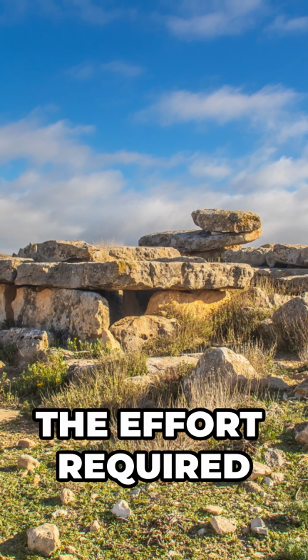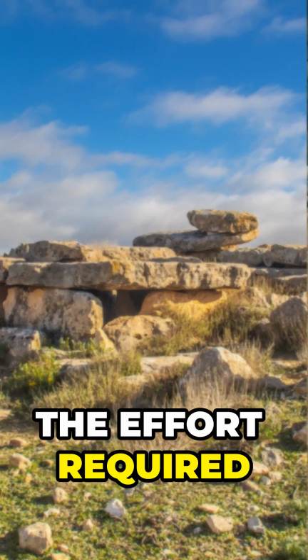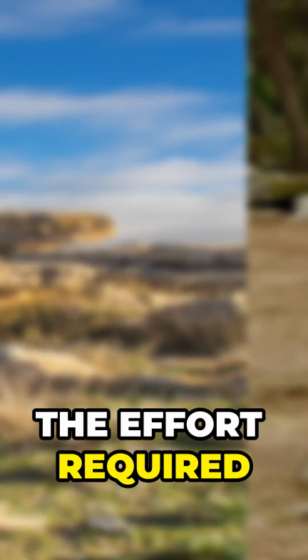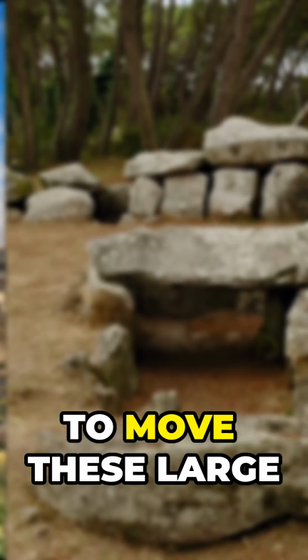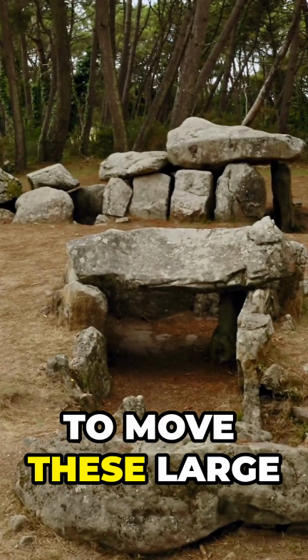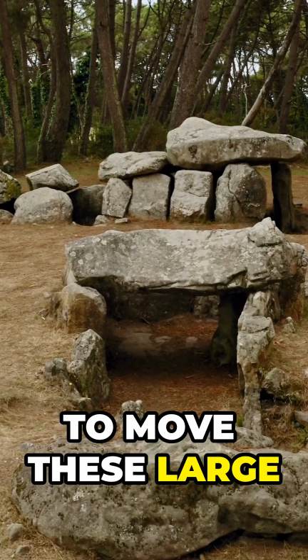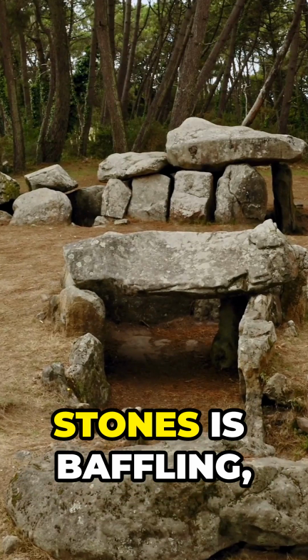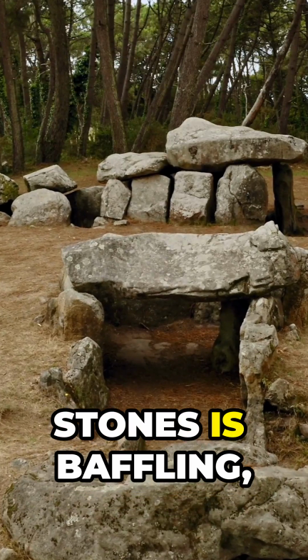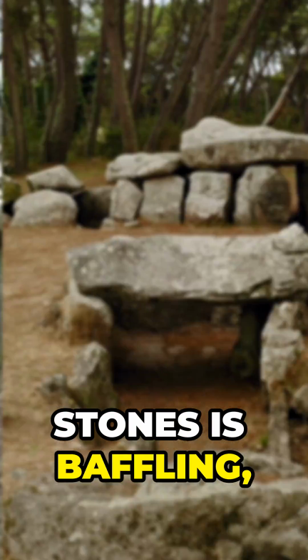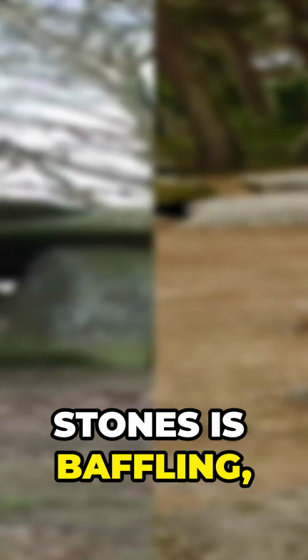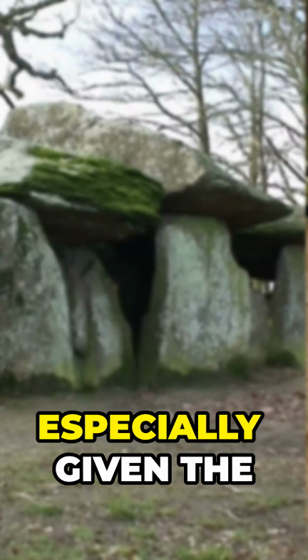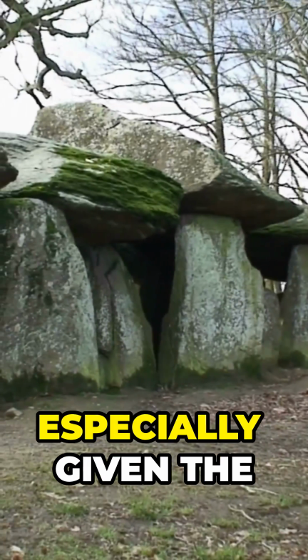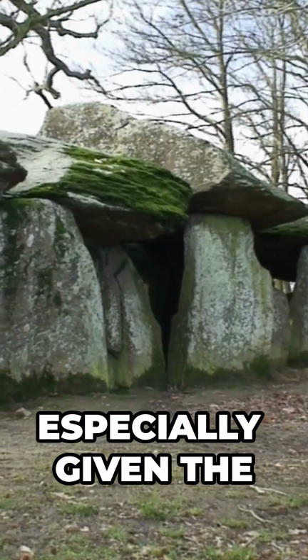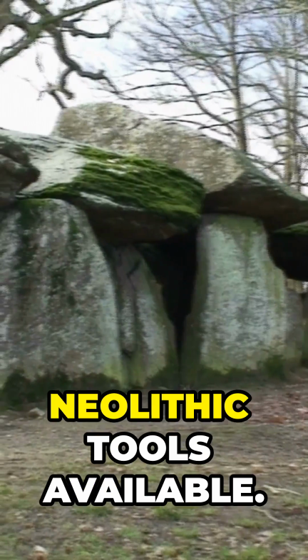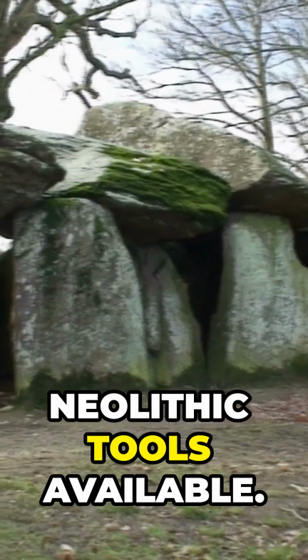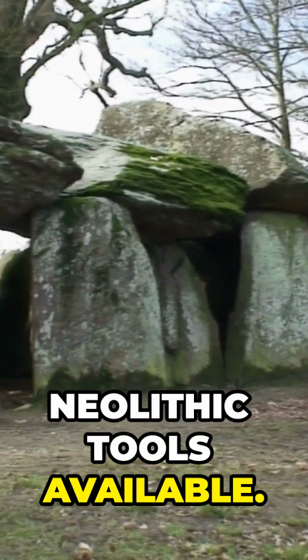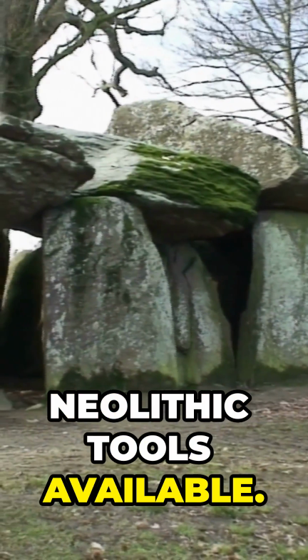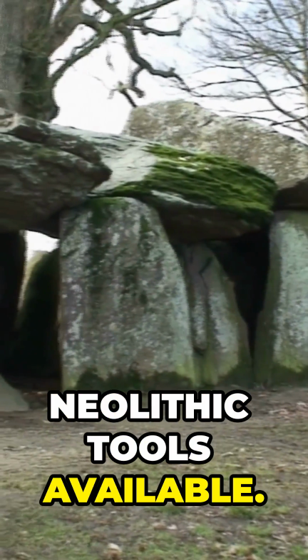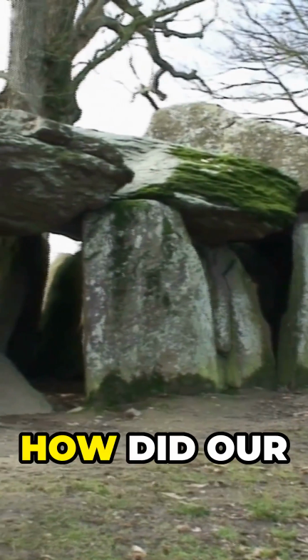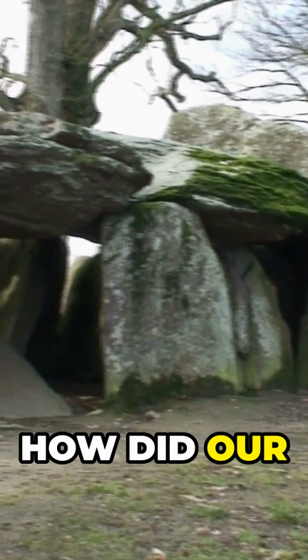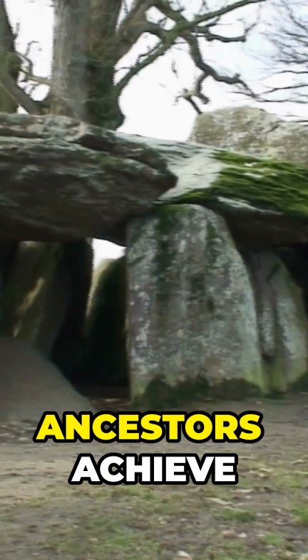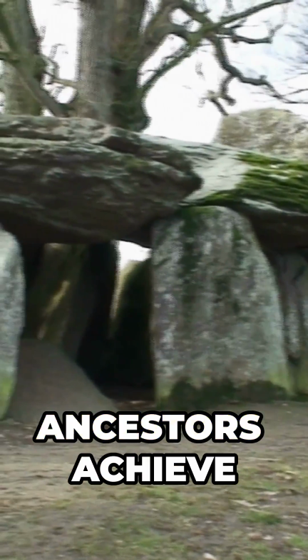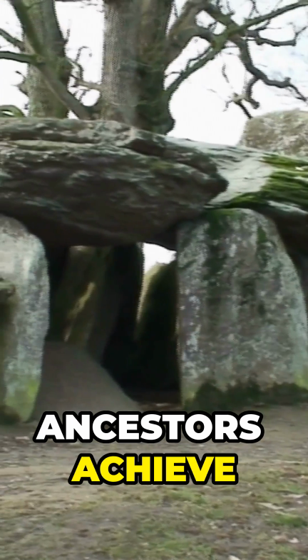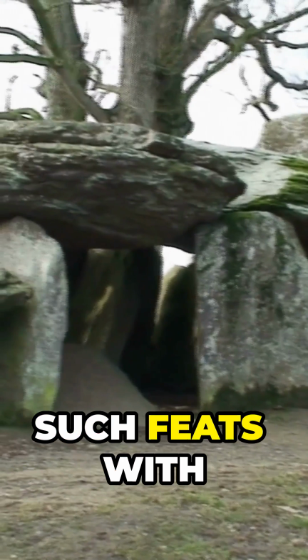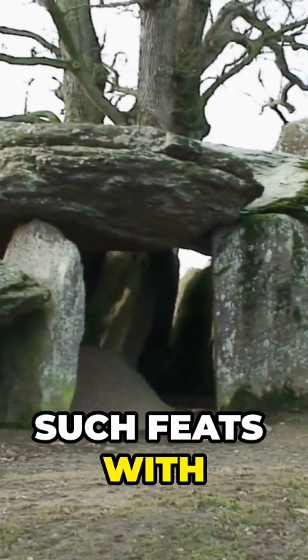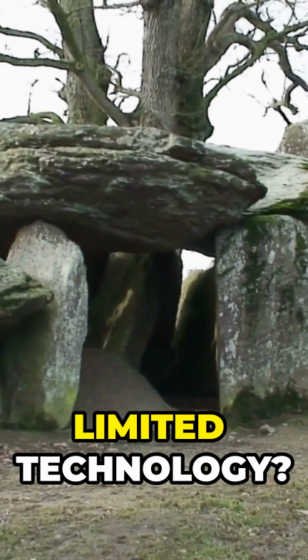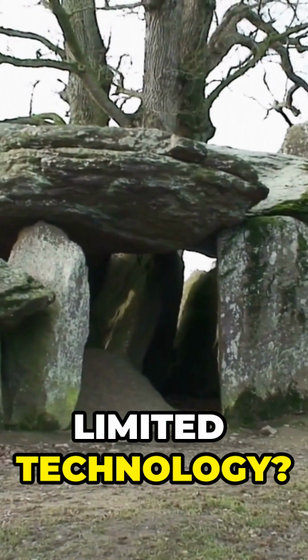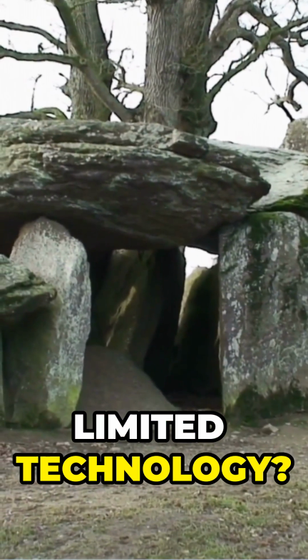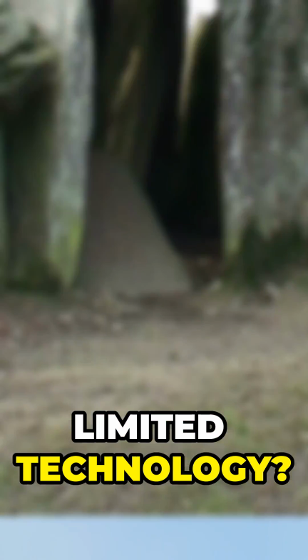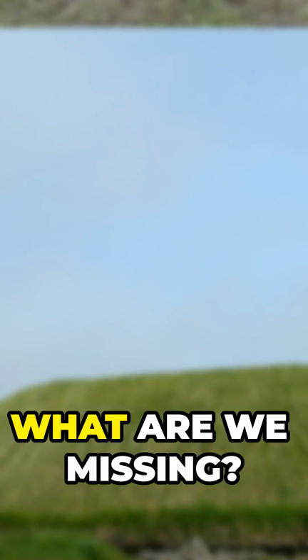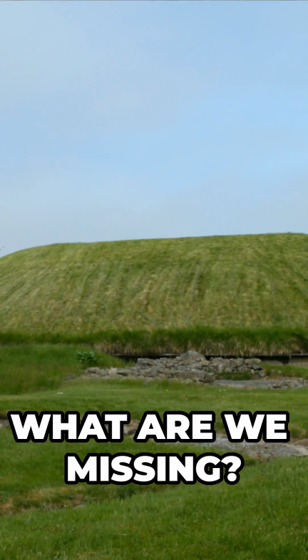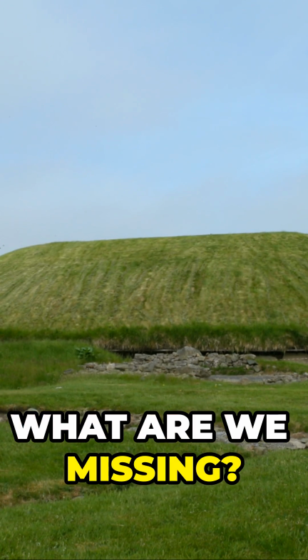The effort required to move these large stones is baffling, especially given the Neolithic tools available. How did our ancestors achieve such feats with limited technology? What are we missing?